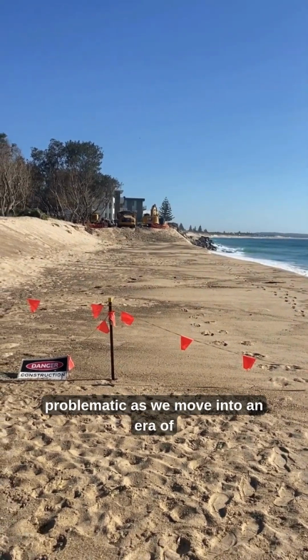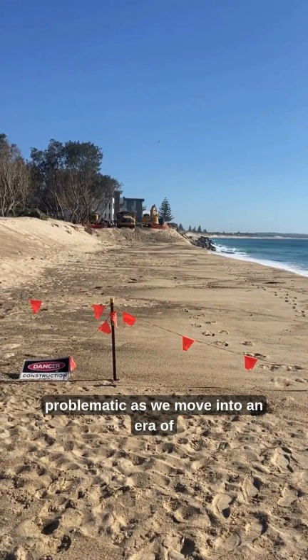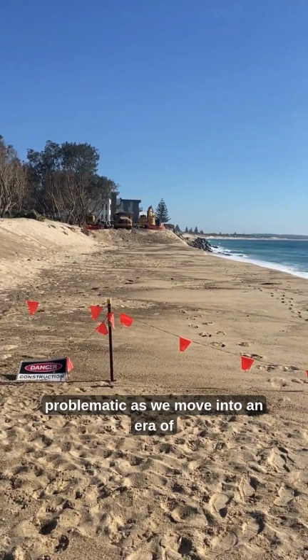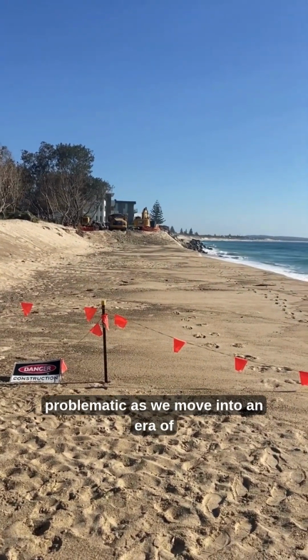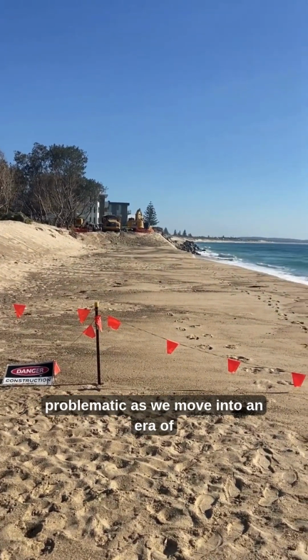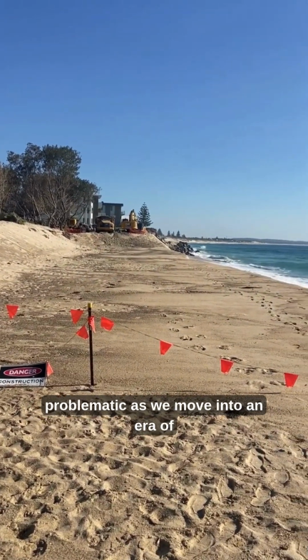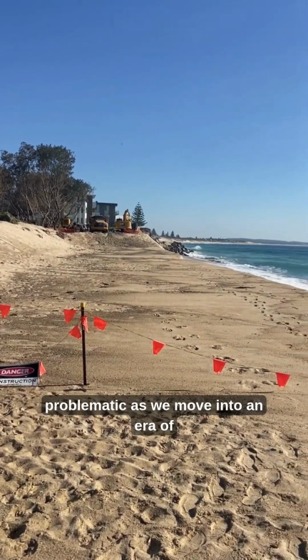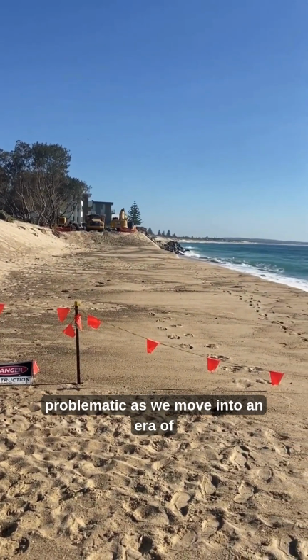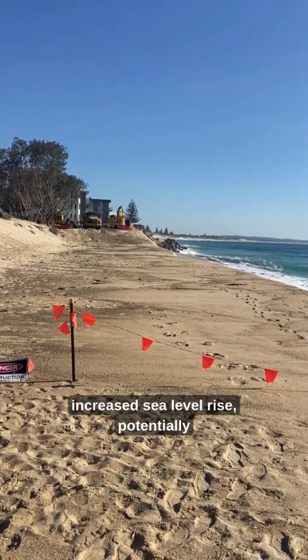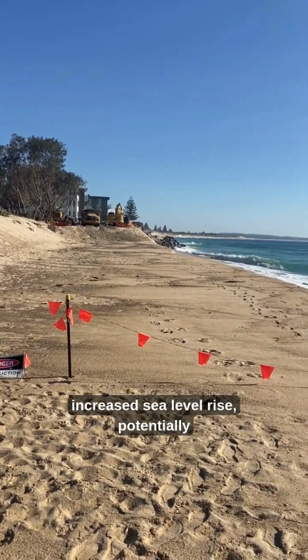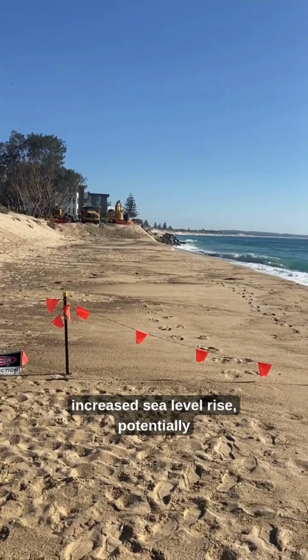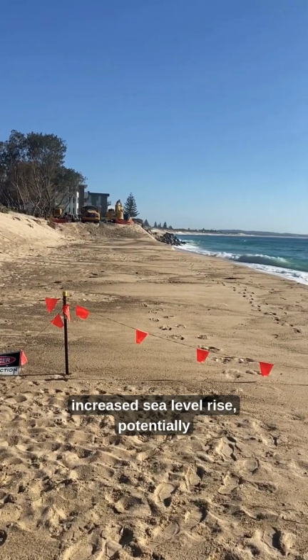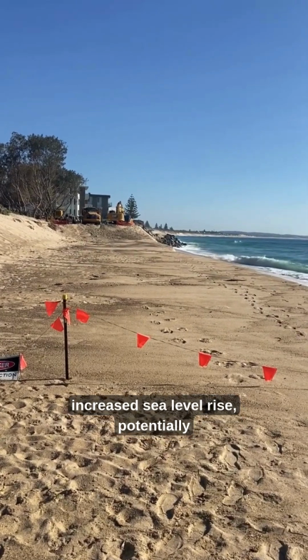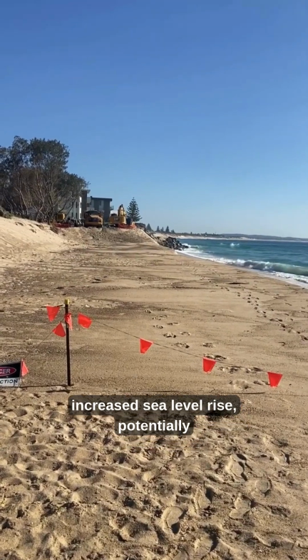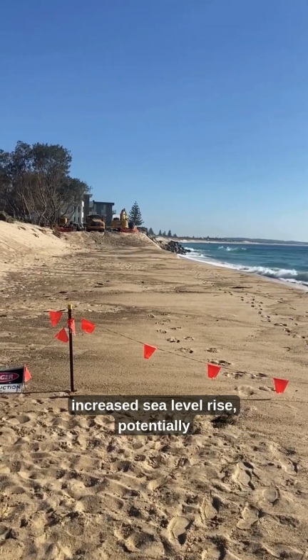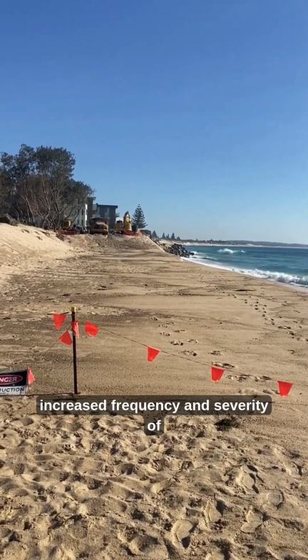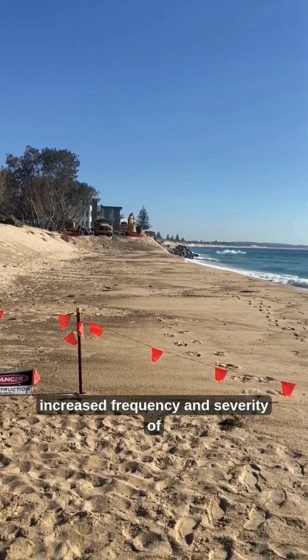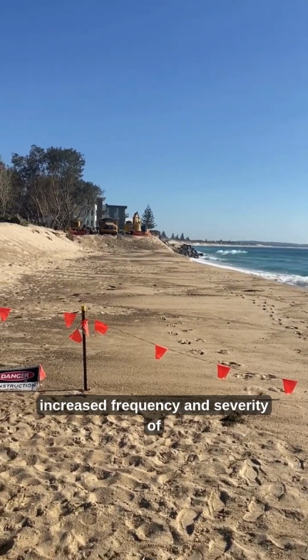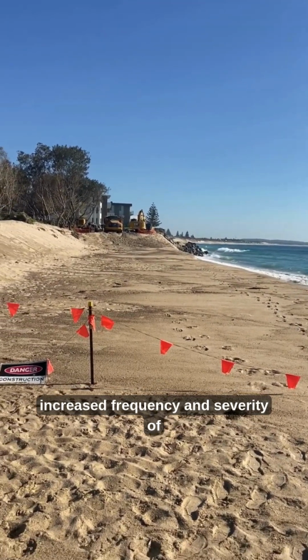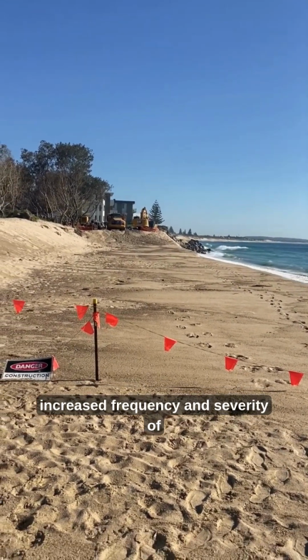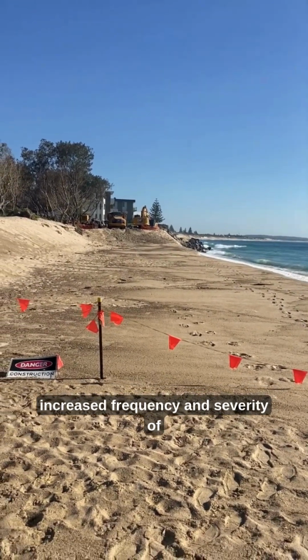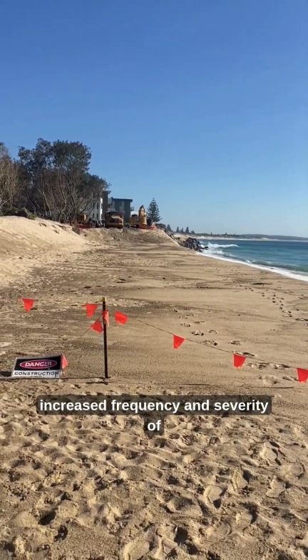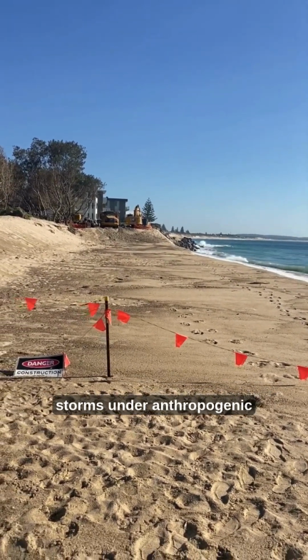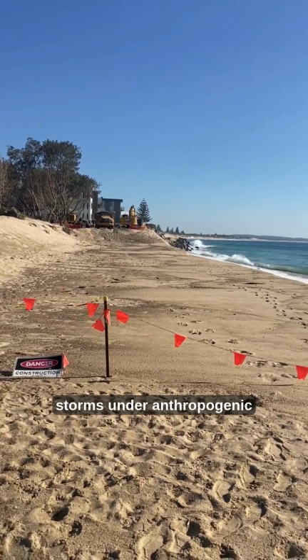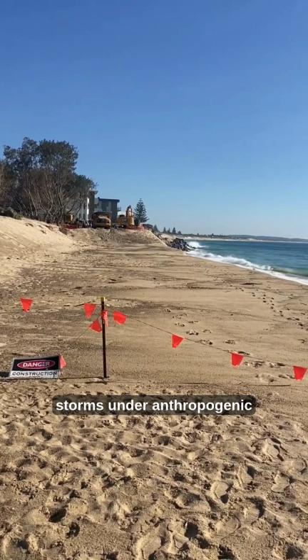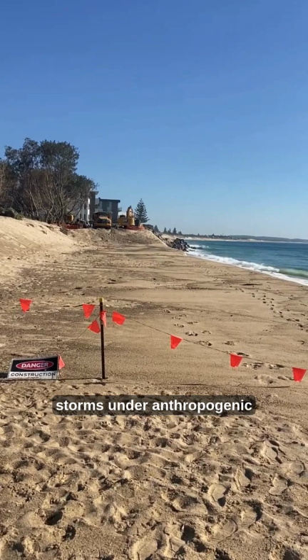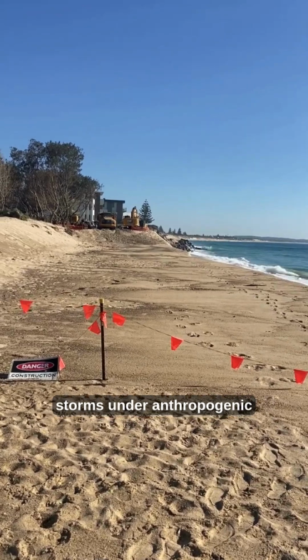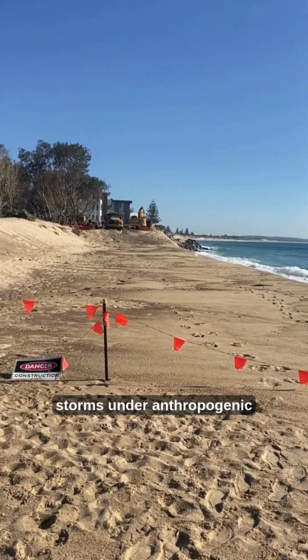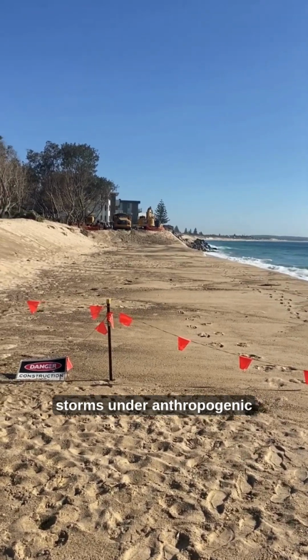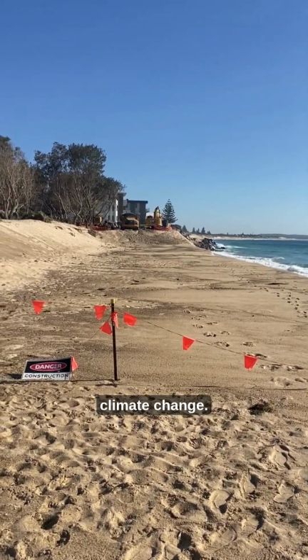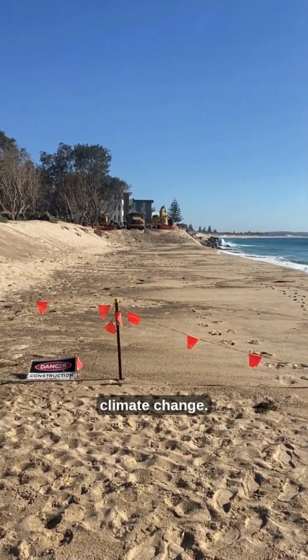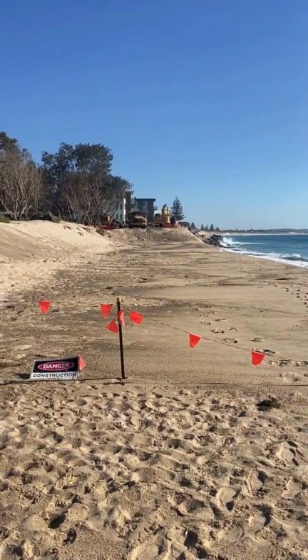As we move into an era of increased sea level rise and potentially increased frequency and severity of storms under anthropogenic climate change, these challenges will only grow.